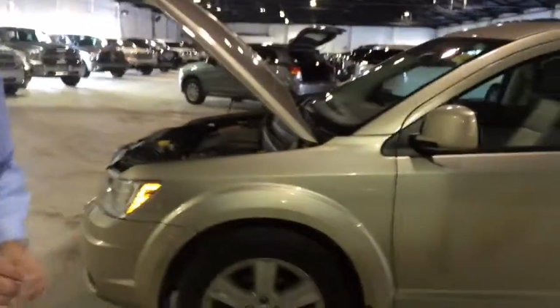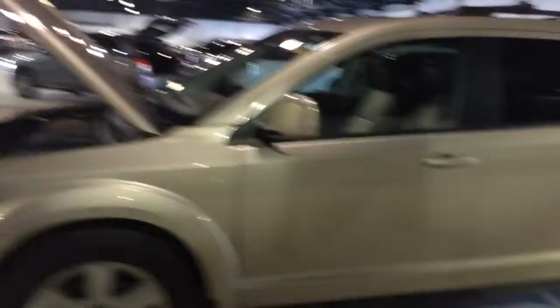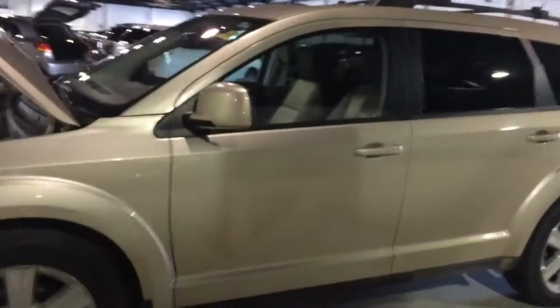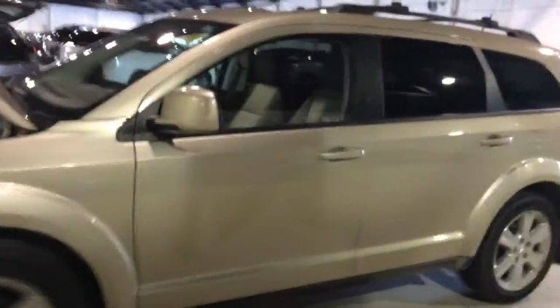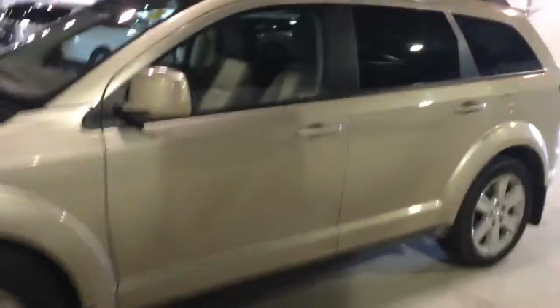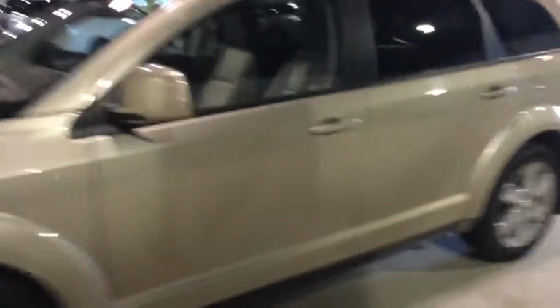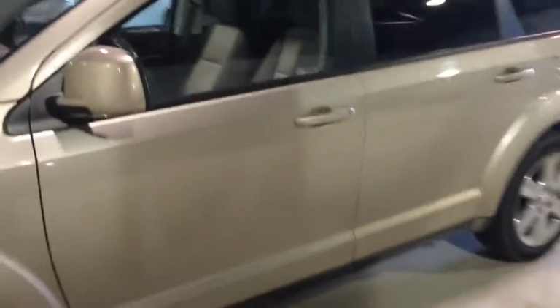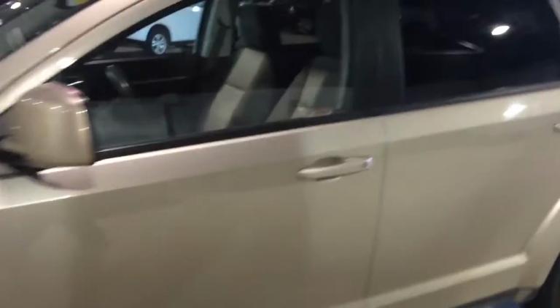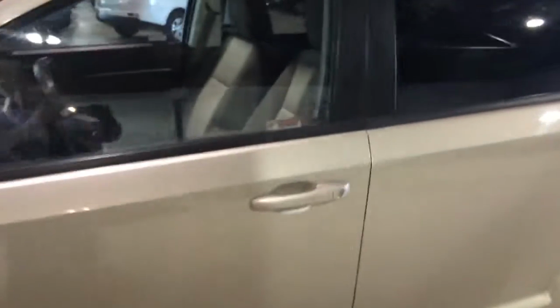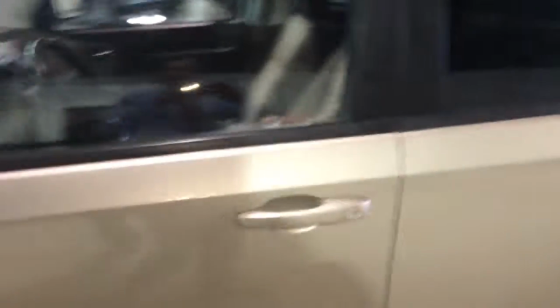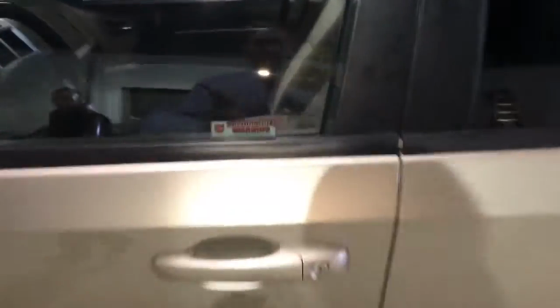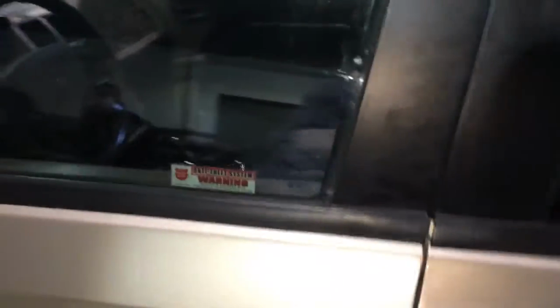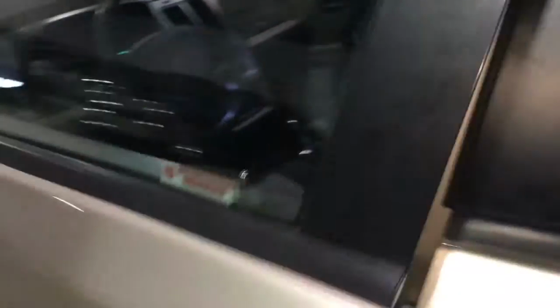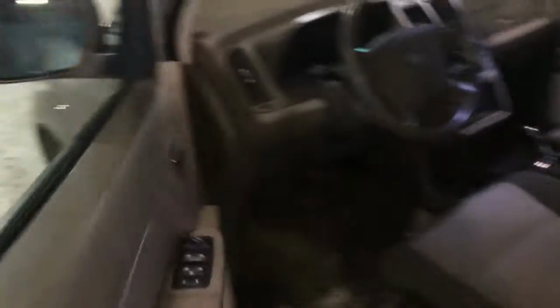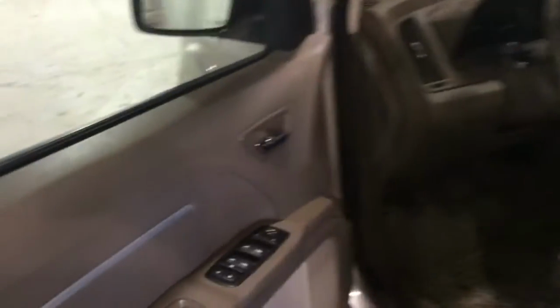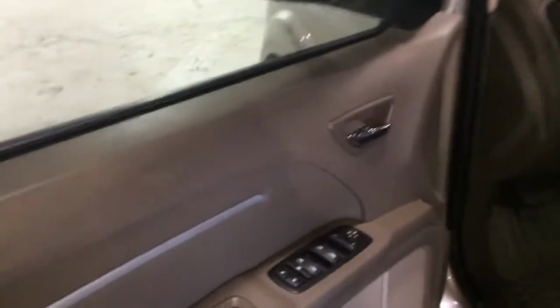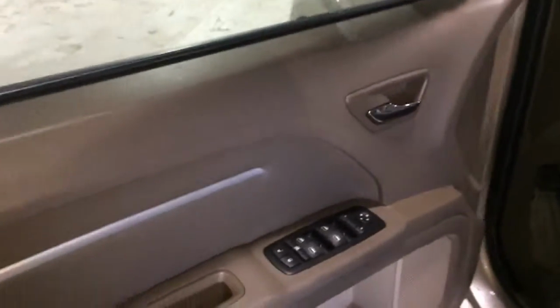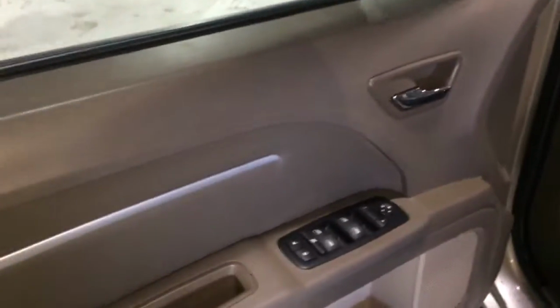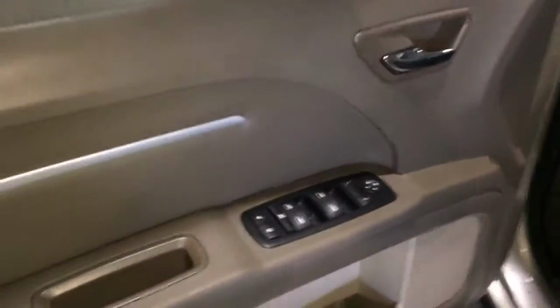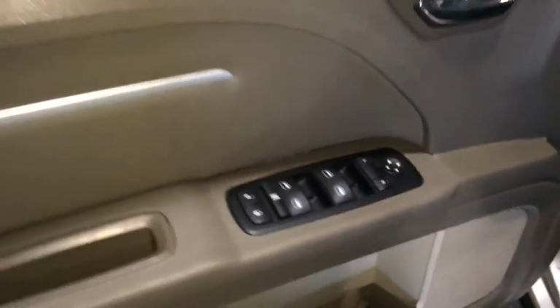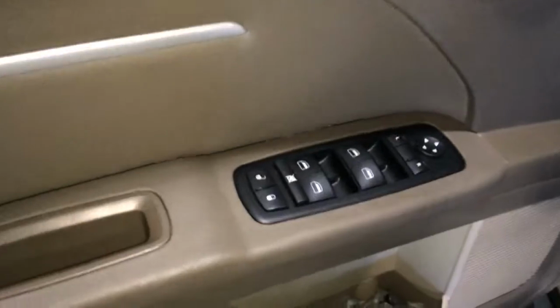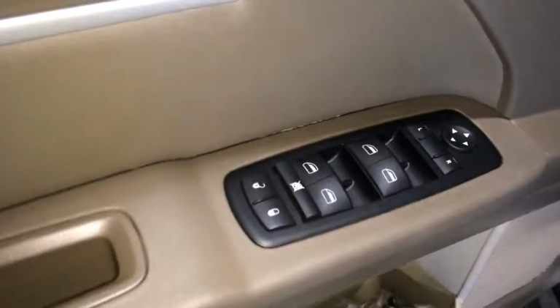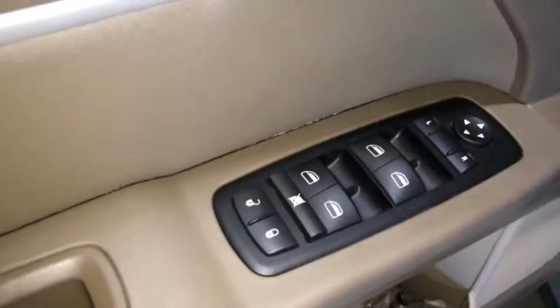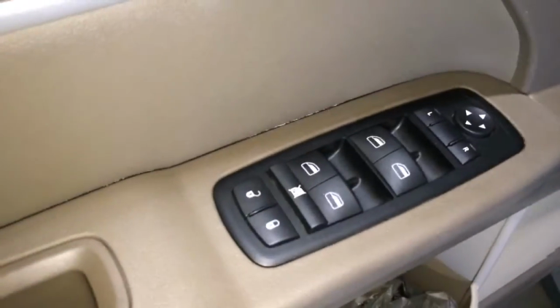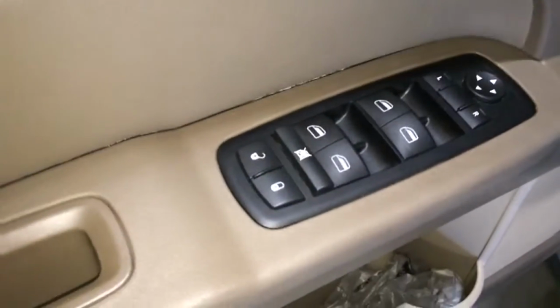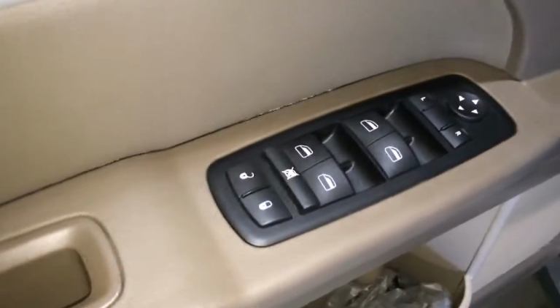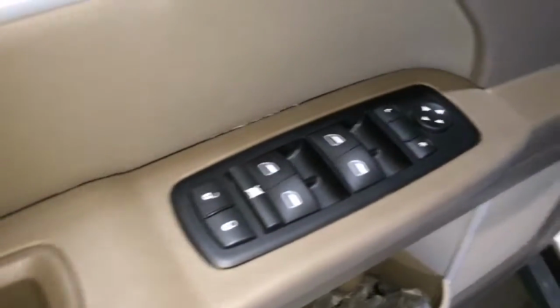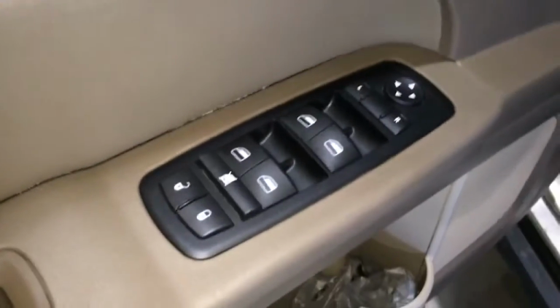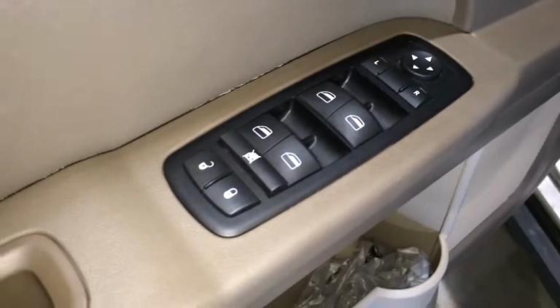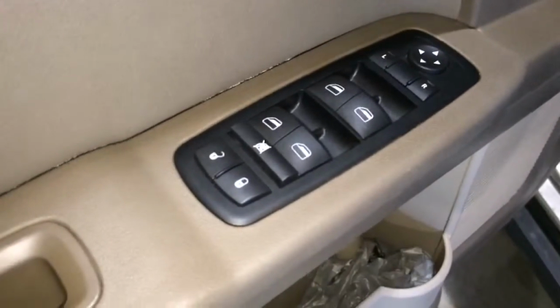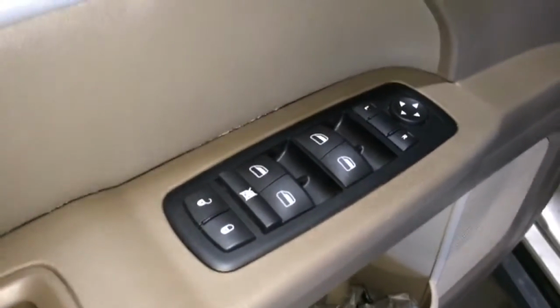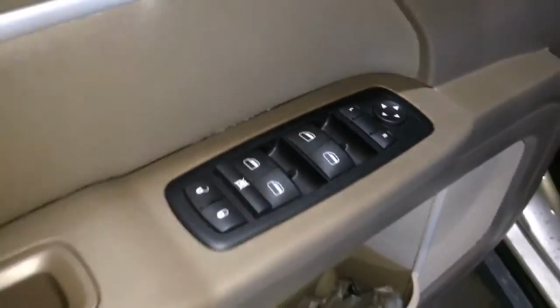If you come with me to the driver's door, as I open the door we have our power windows here, our power locks, and also we have our power mirror adjustments.